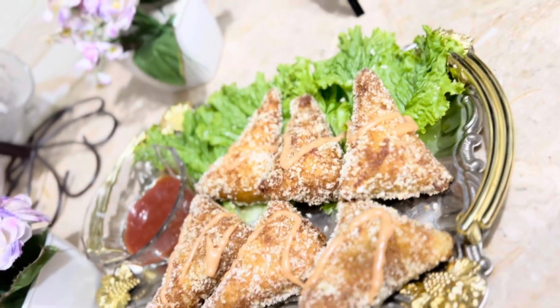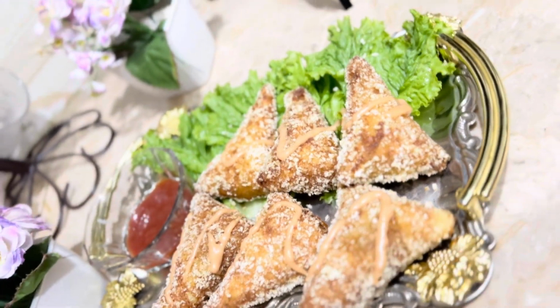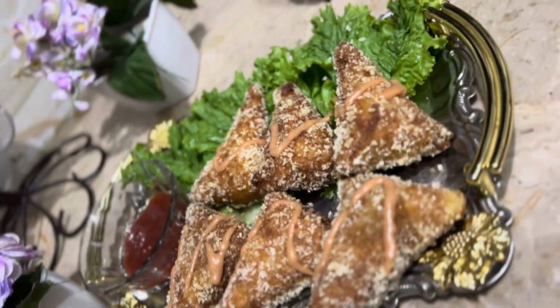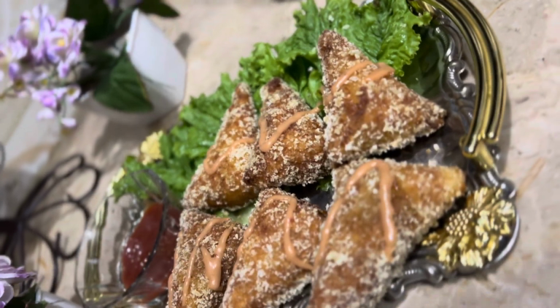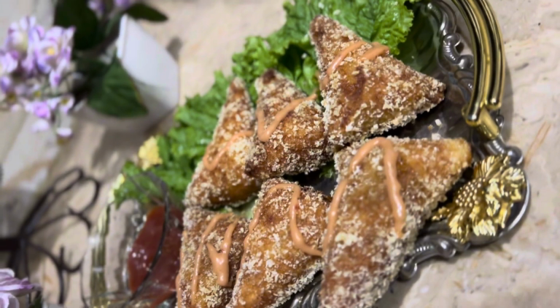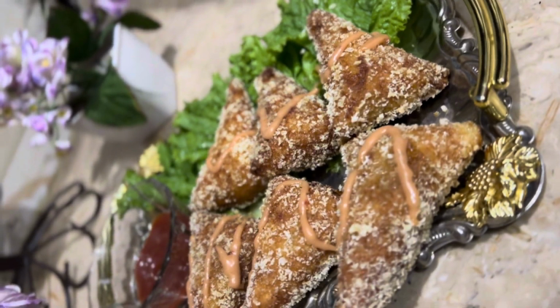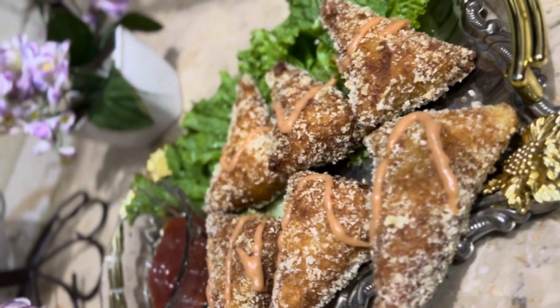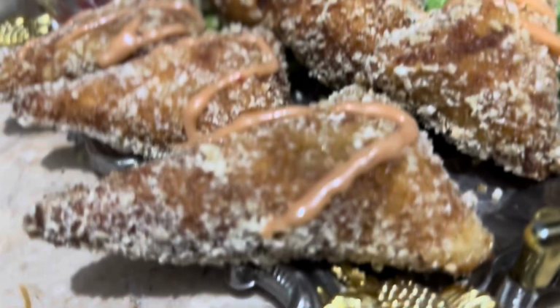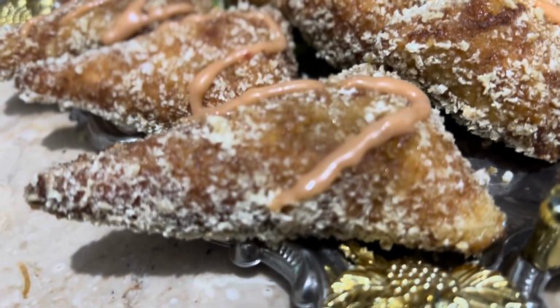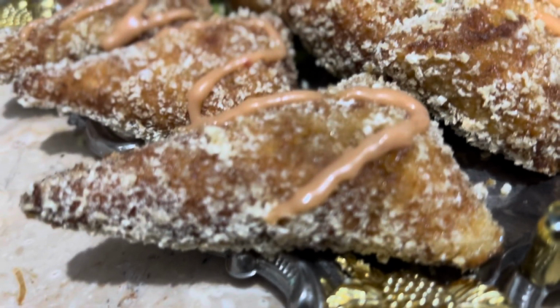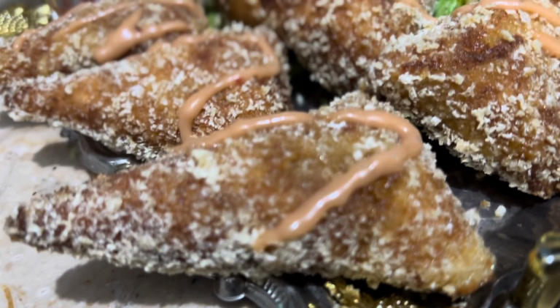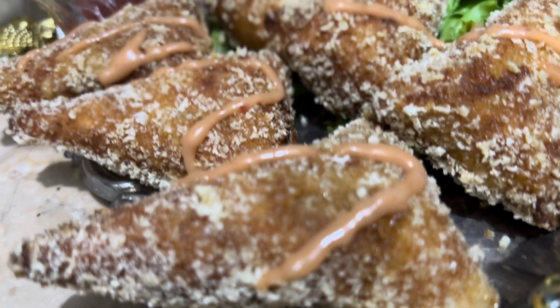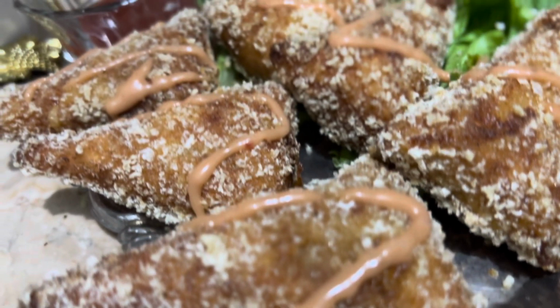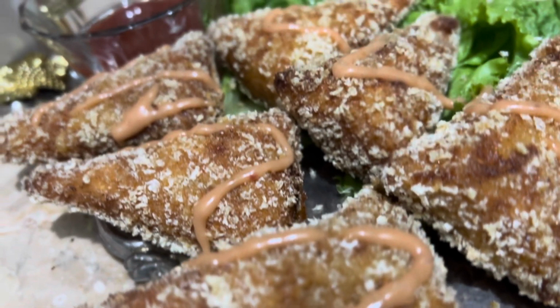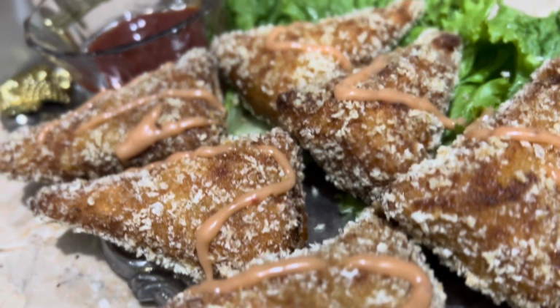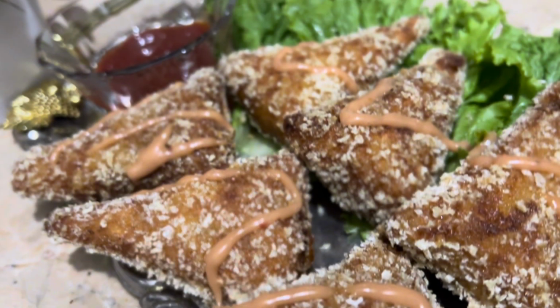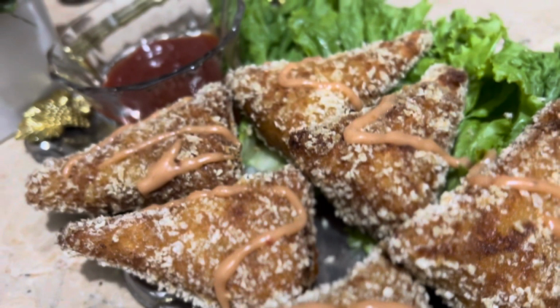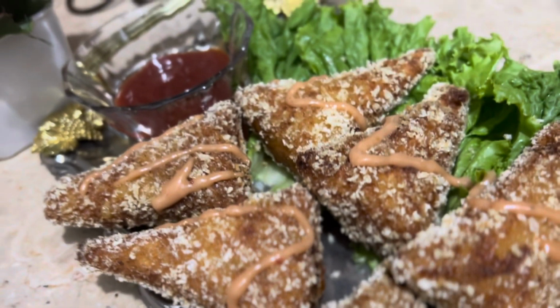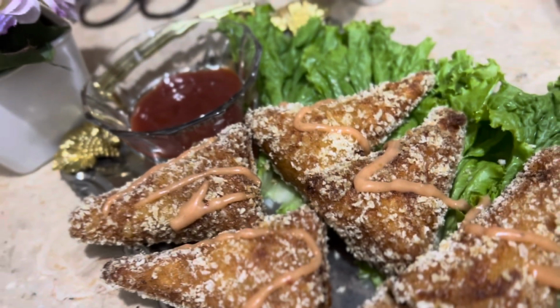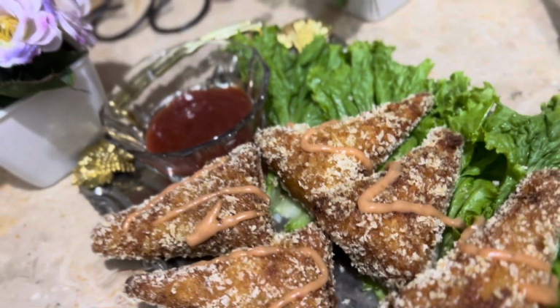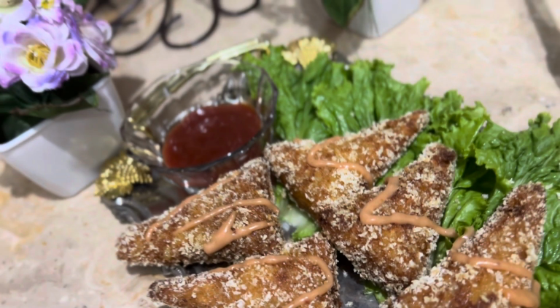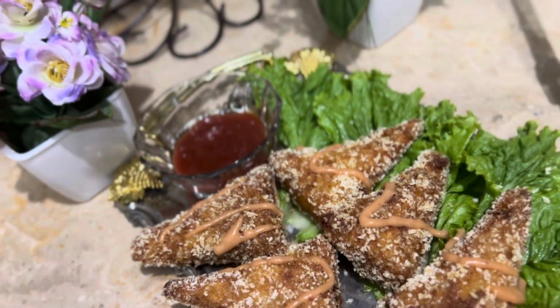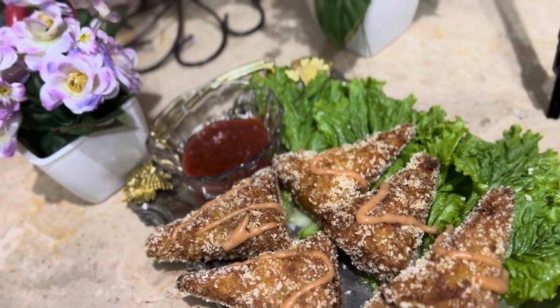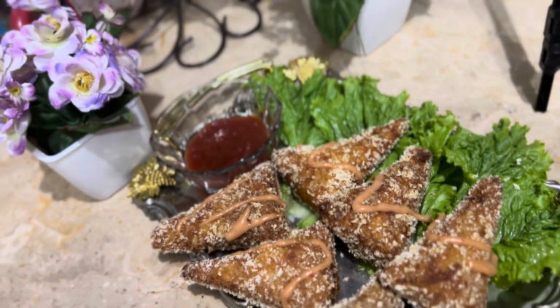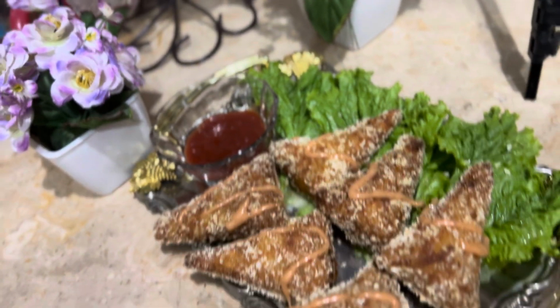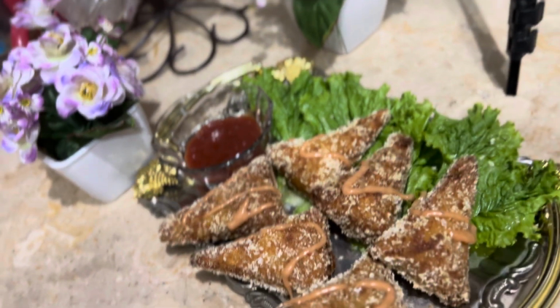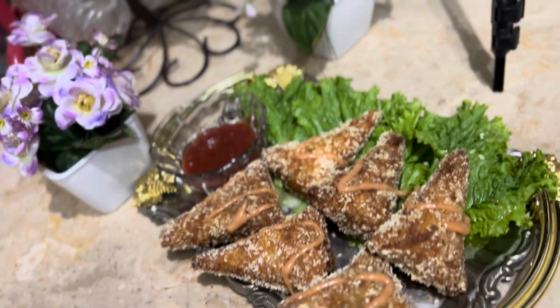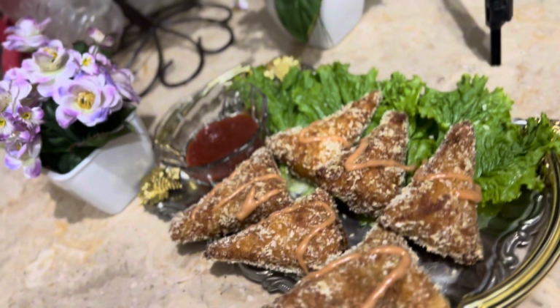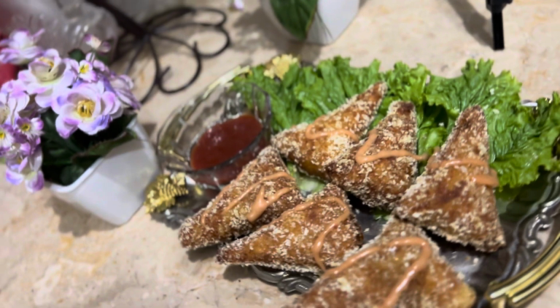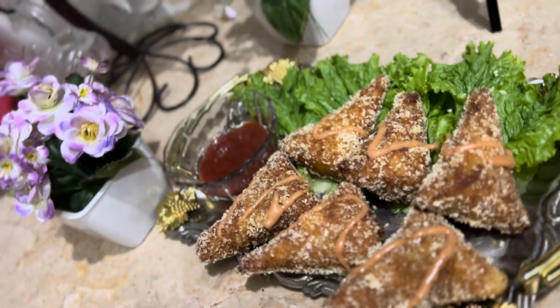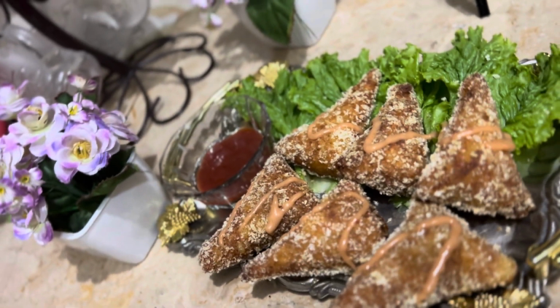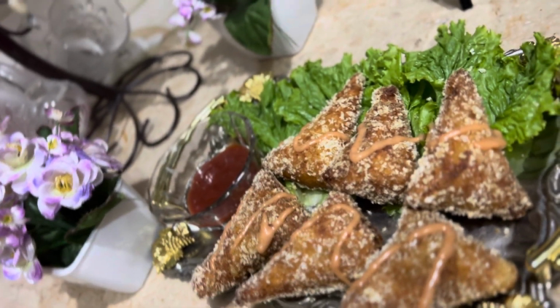It's totally ready and you'll find it very nice. You can serve it with chili ketchup, normal ketchup, sauce, or whatever you like. It's too good! If you like this recipe, don't forget to subscribe and tell me in the comments. Allah Hafiz!